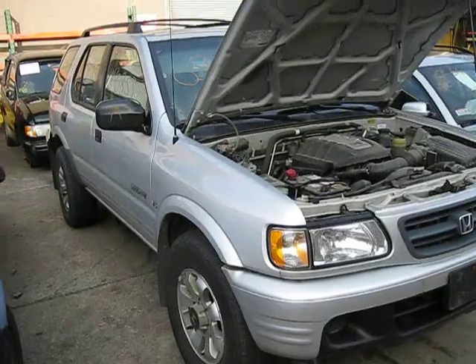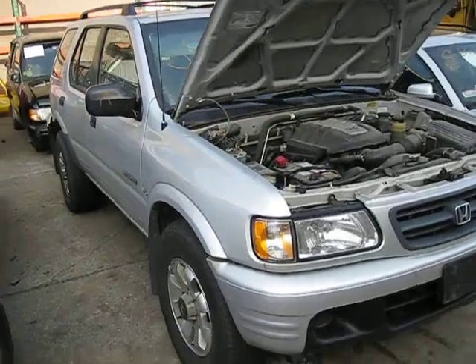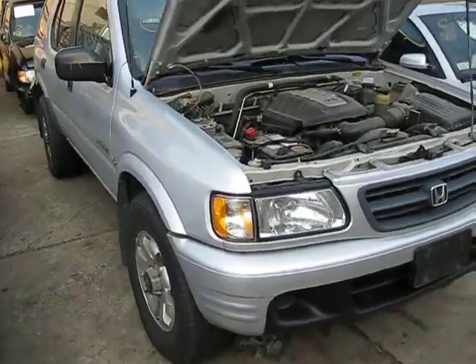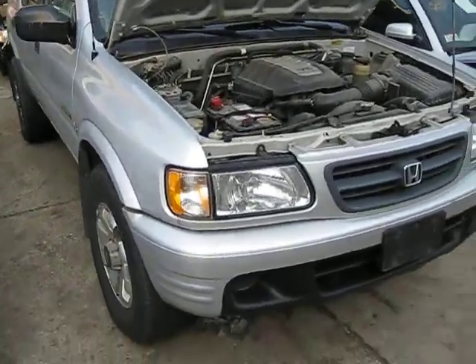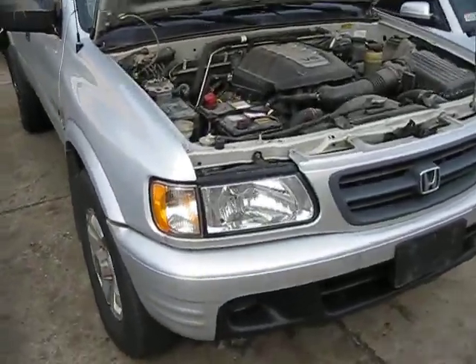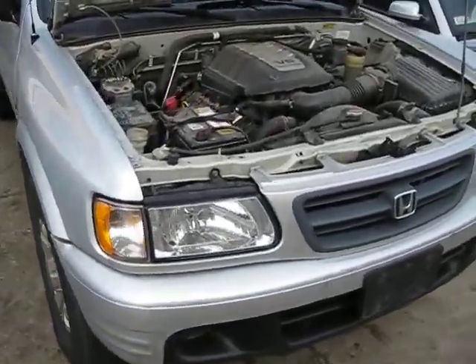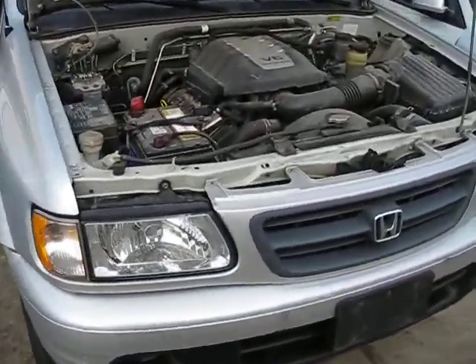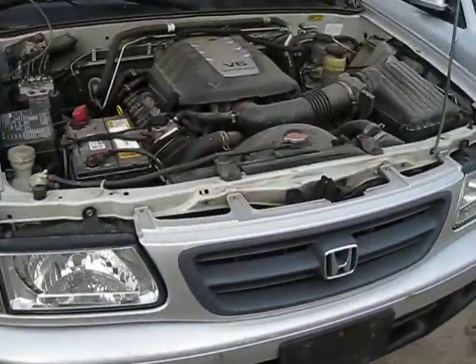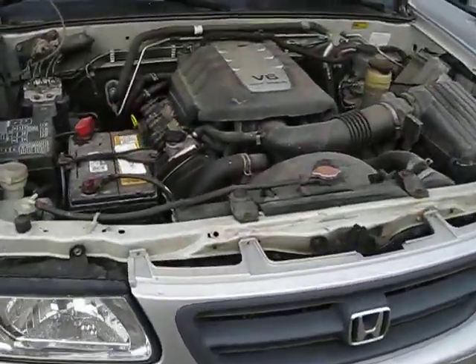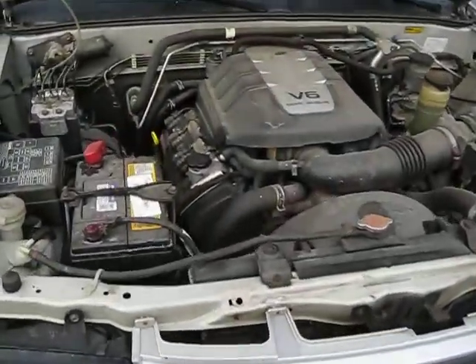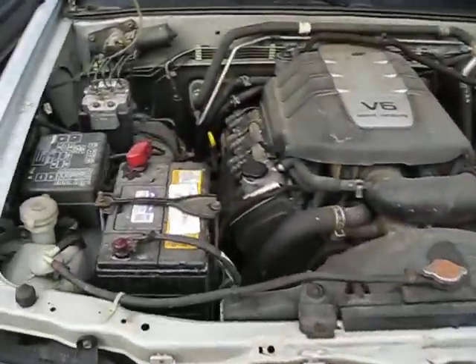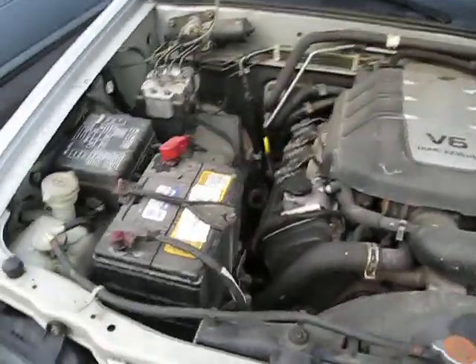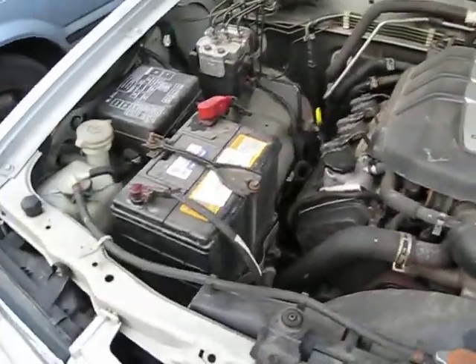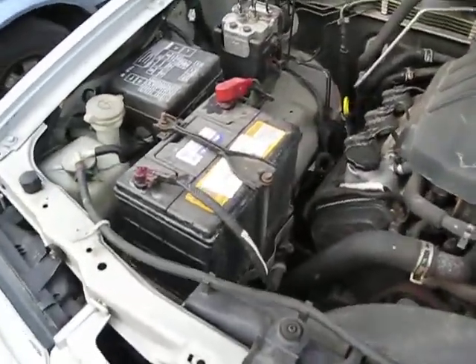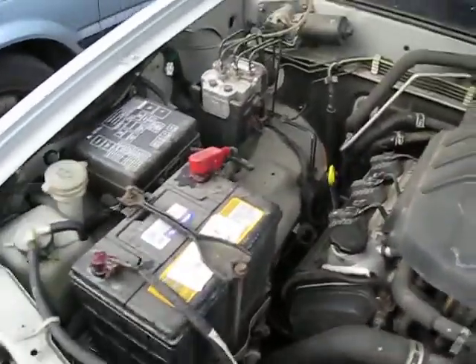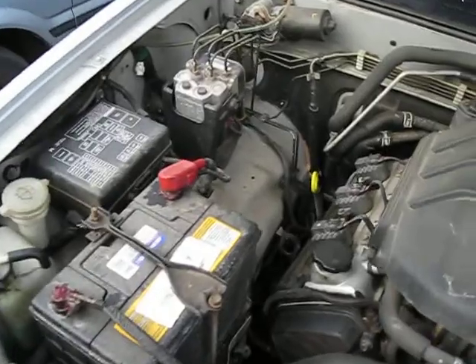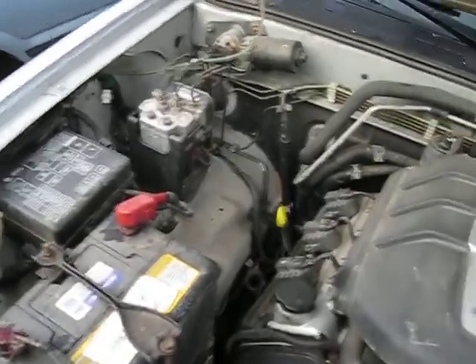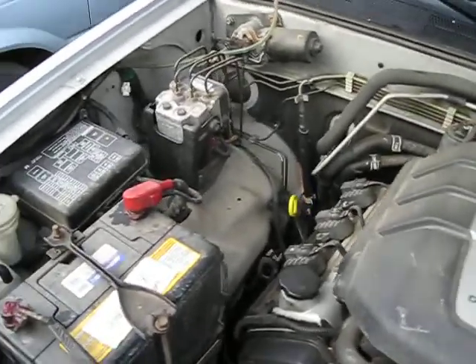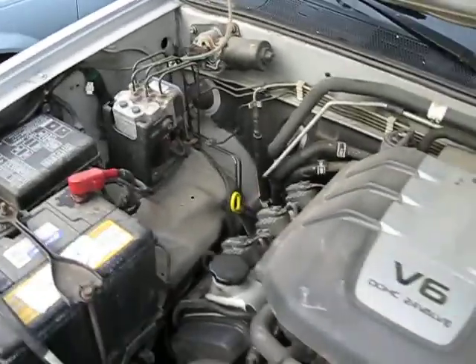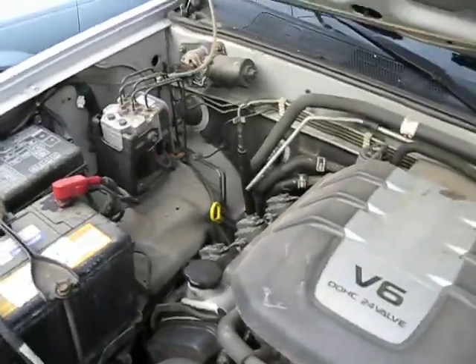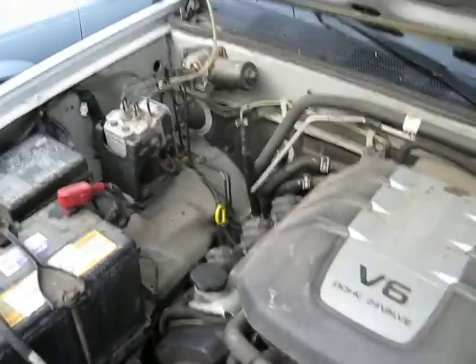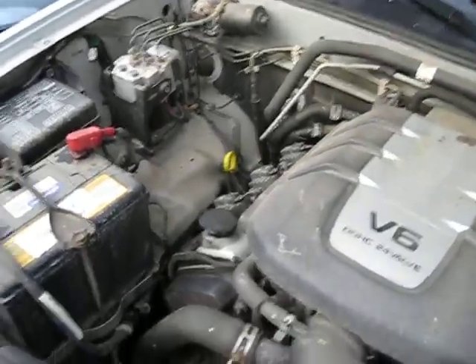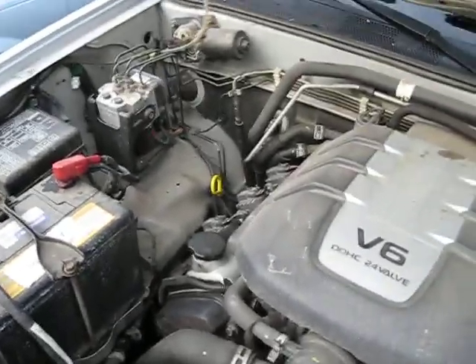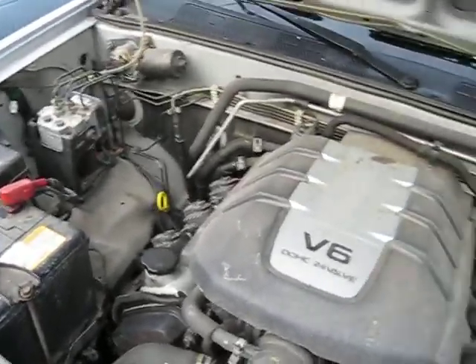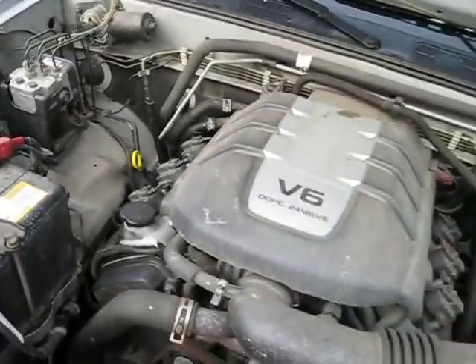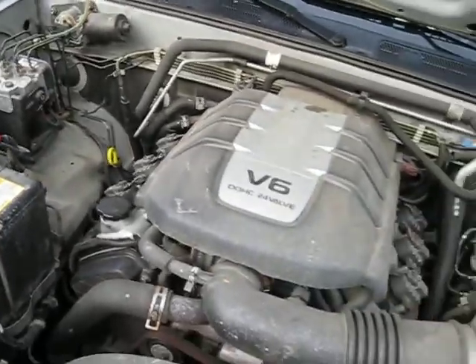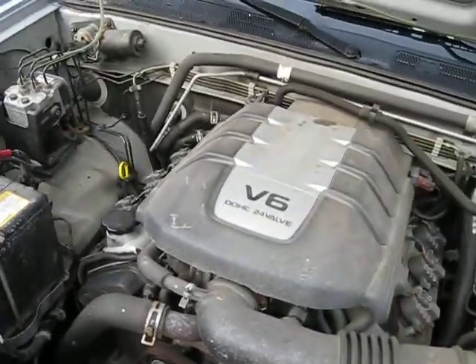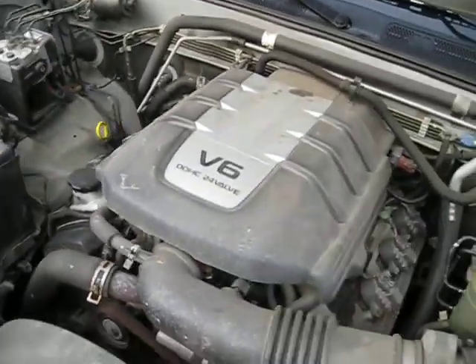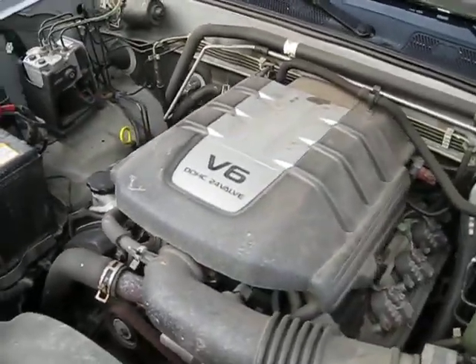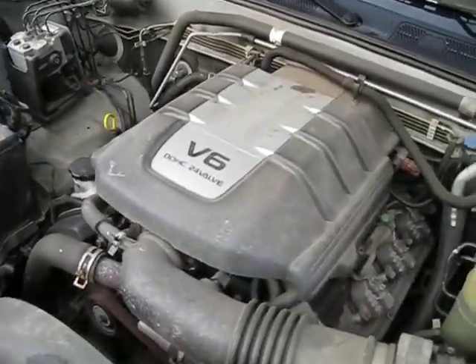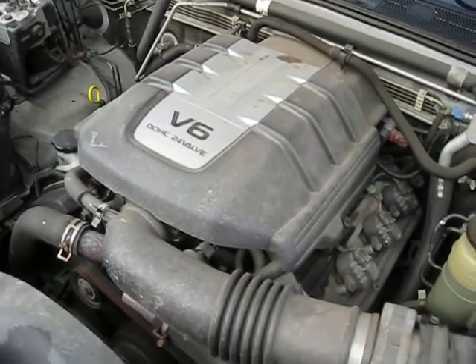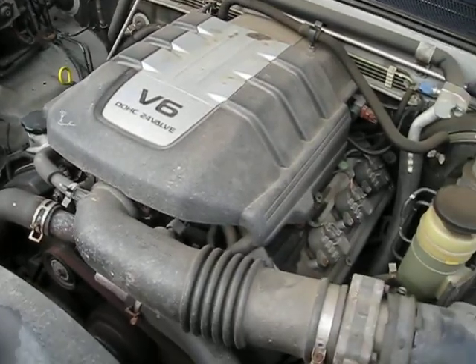Hello and welcome to Tom's Foreign Auto Parts video portion of our inventory. Here we have a 2000 Honda Passport. It has a 3.2 liter California emissions engine.